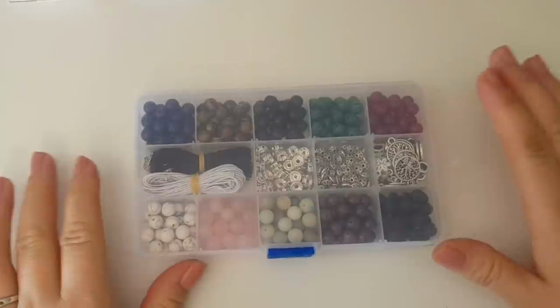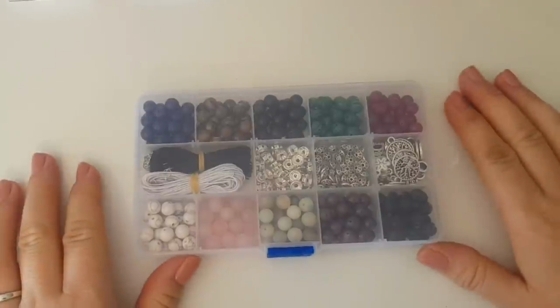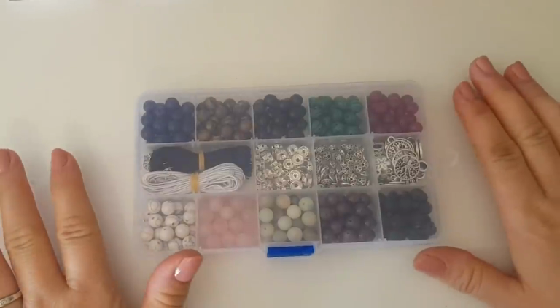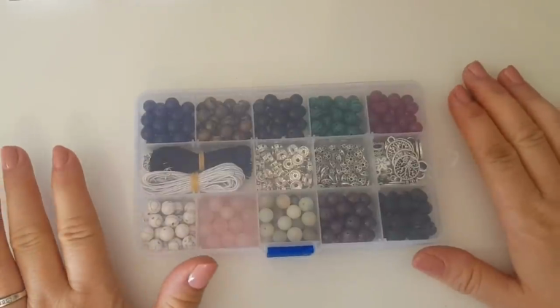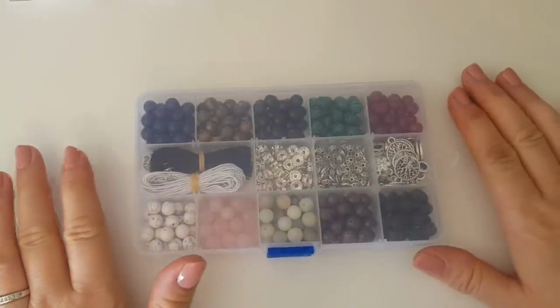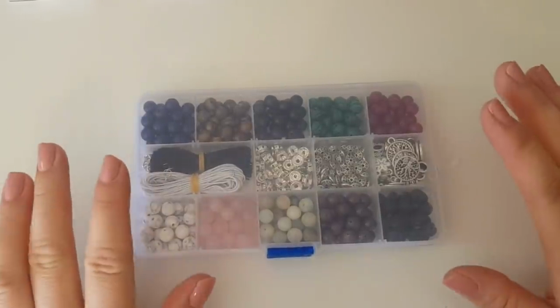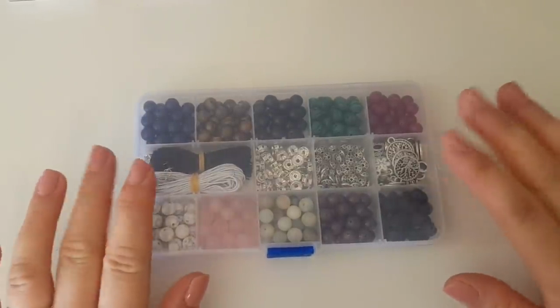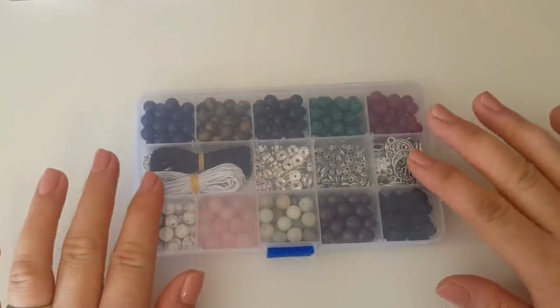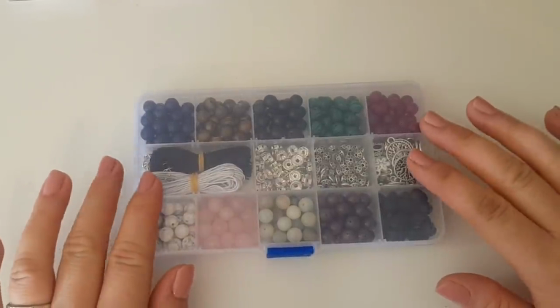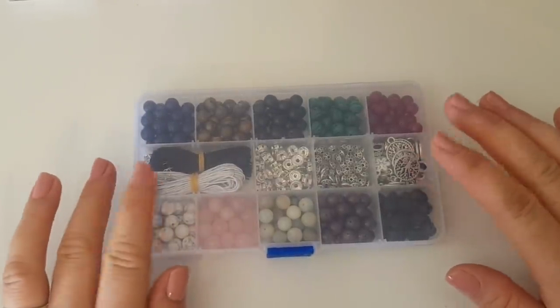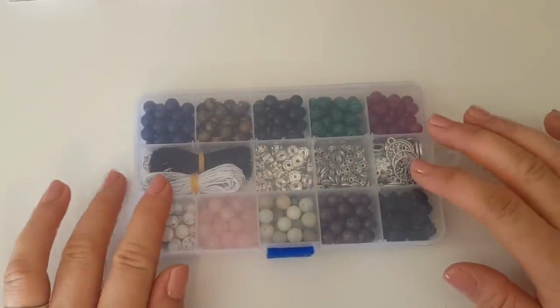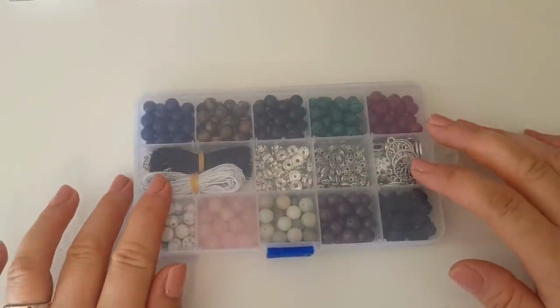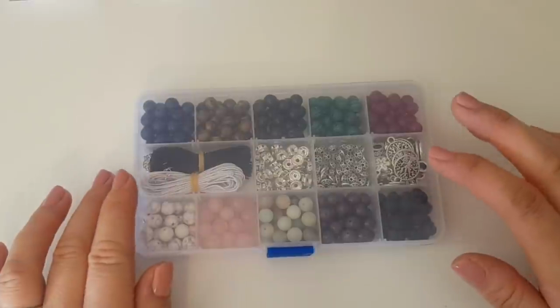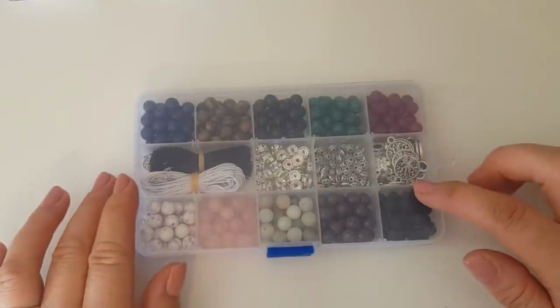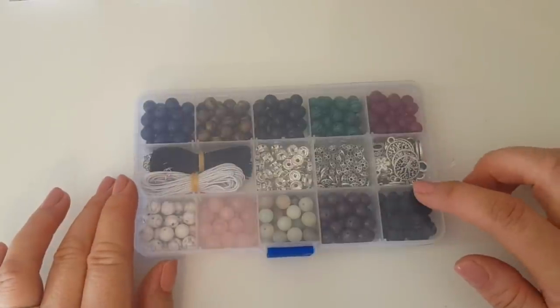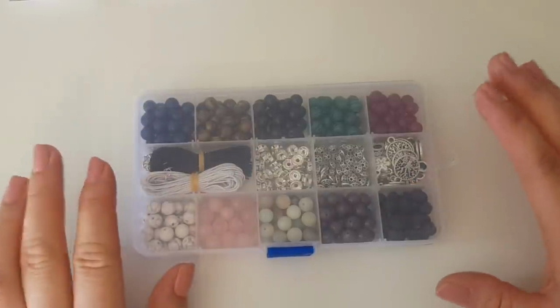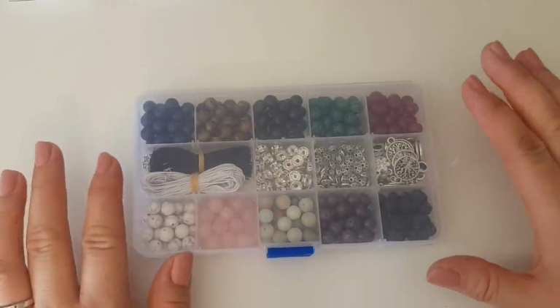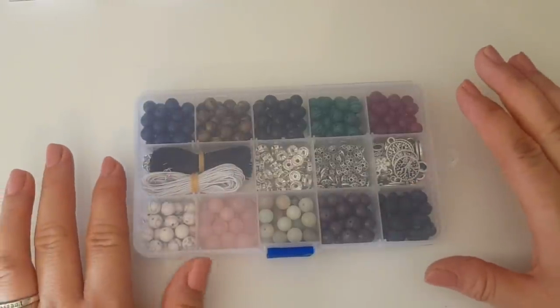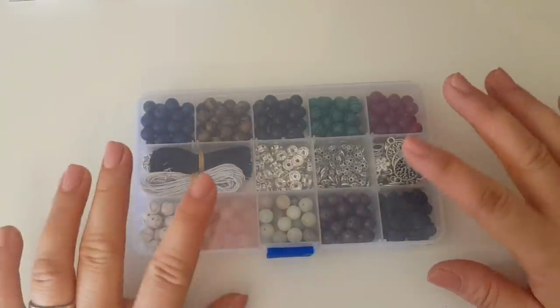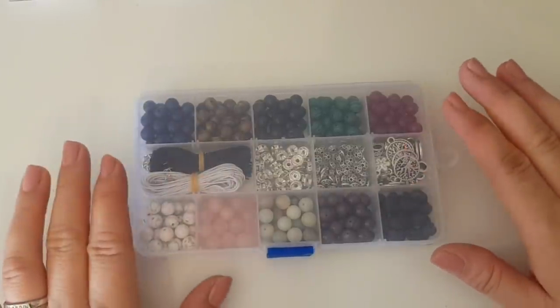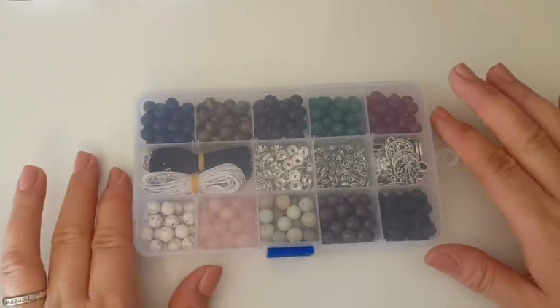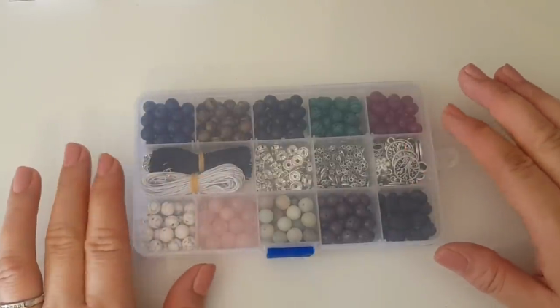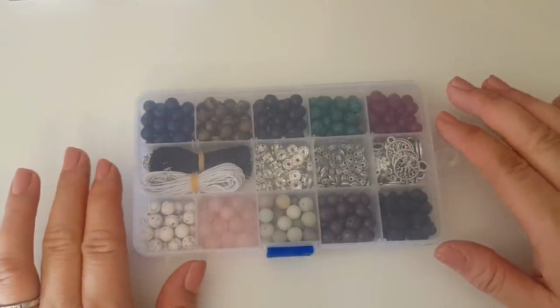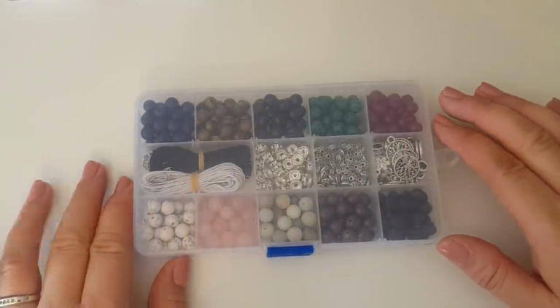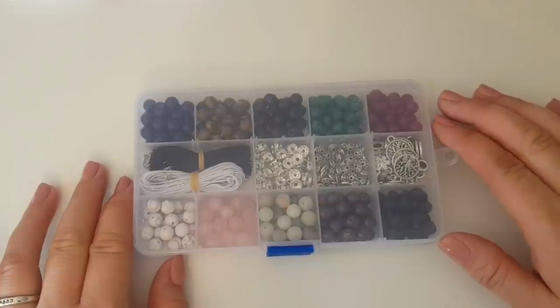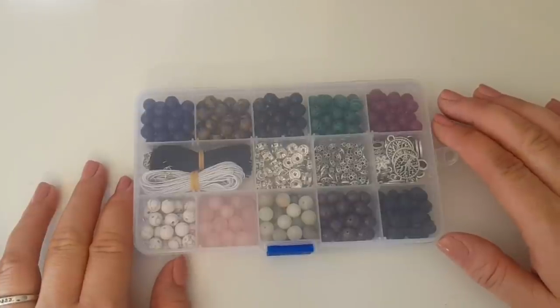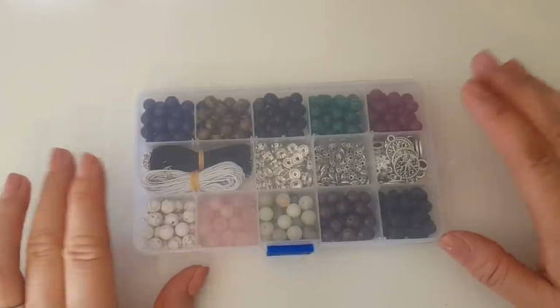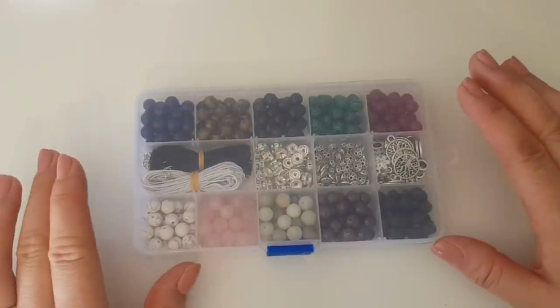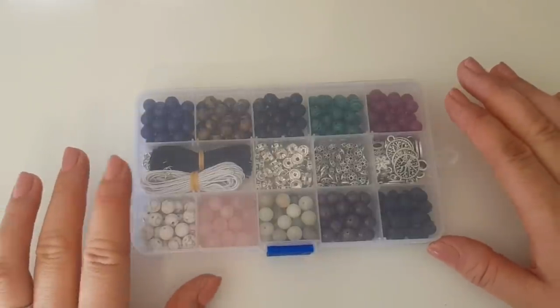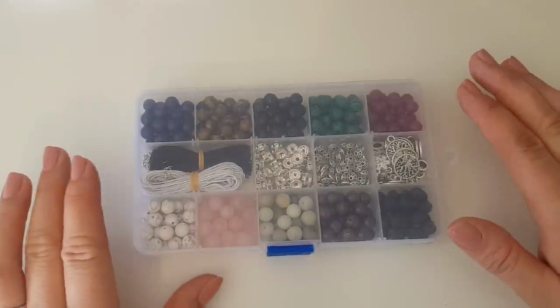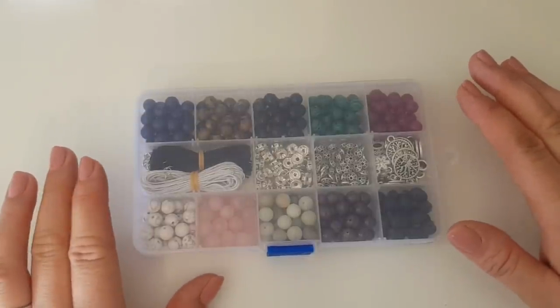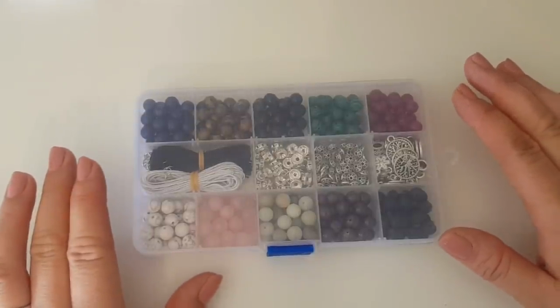Hi everyone, welcome to Becky's Crafts and Goodies. Today we're going to look through this box of beads that I ordered from Amazon. The reason I picked this is there's everything in here that you need to make some bracelets, and we're going to start making a few bits of jewellery.